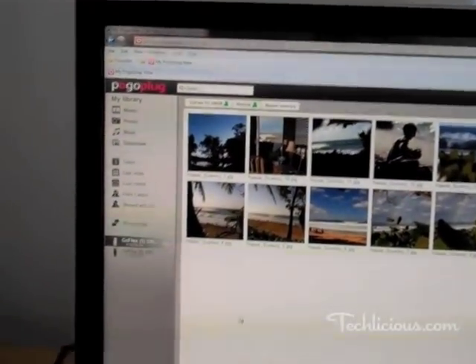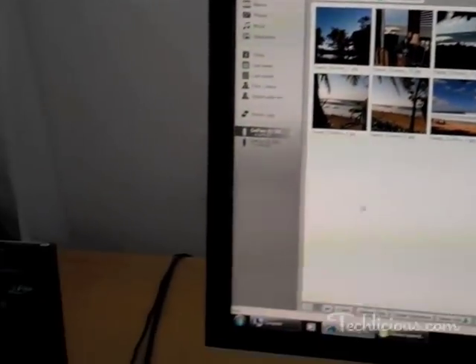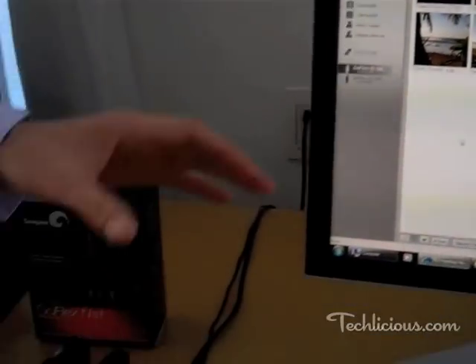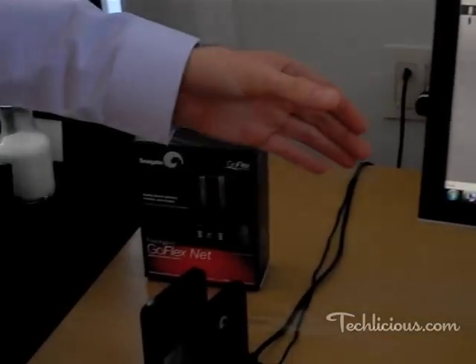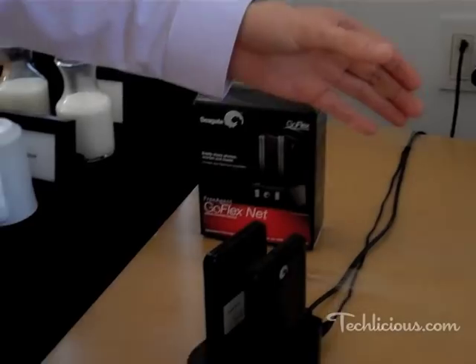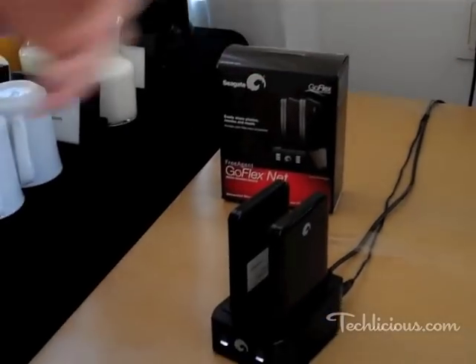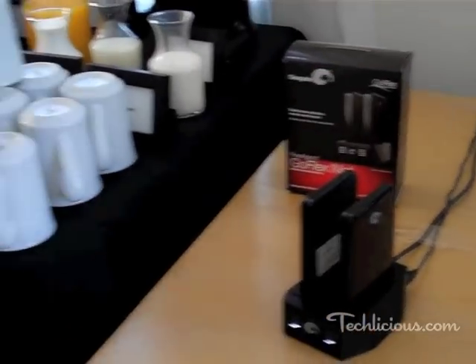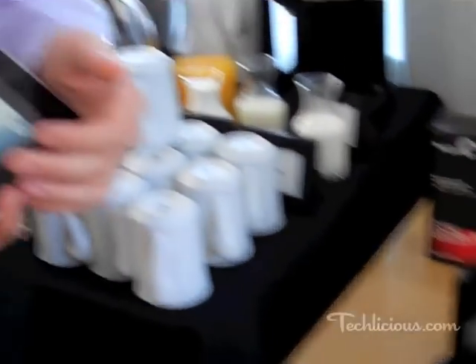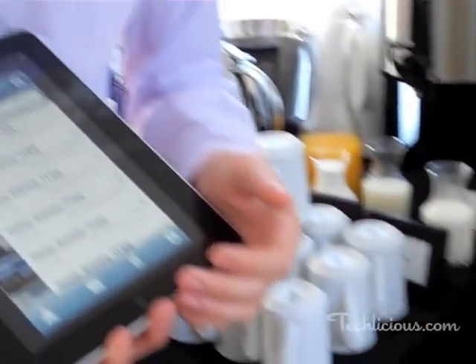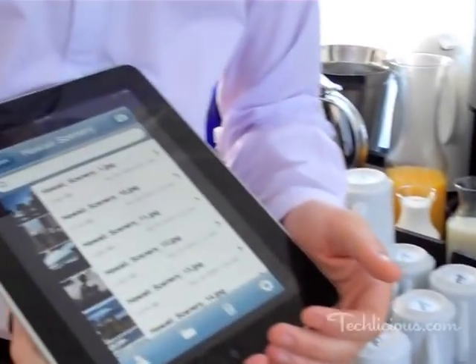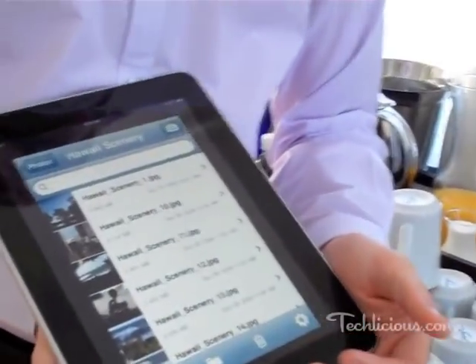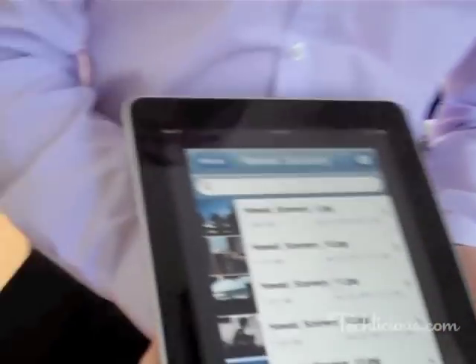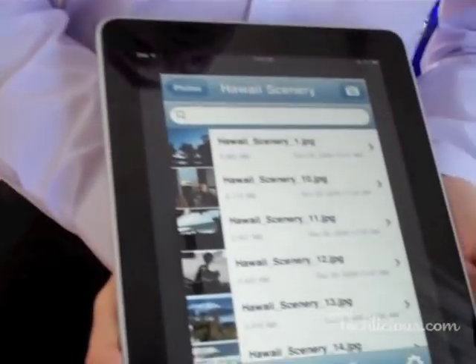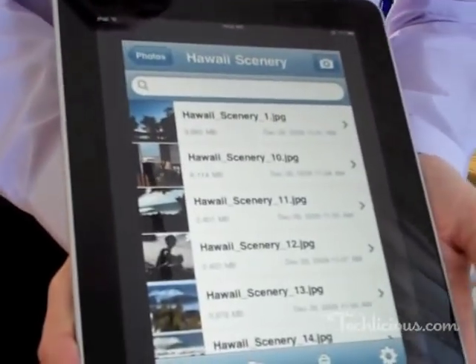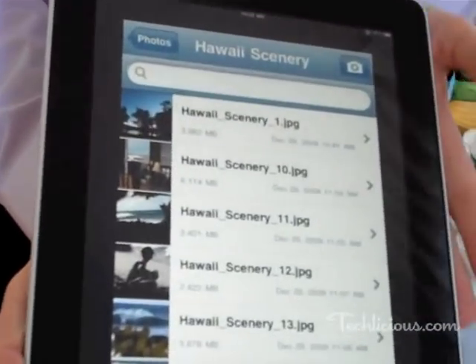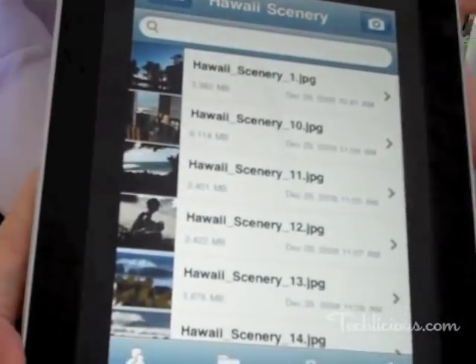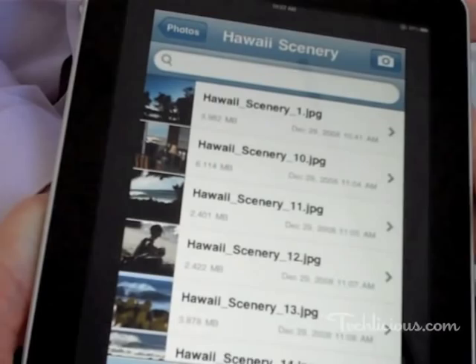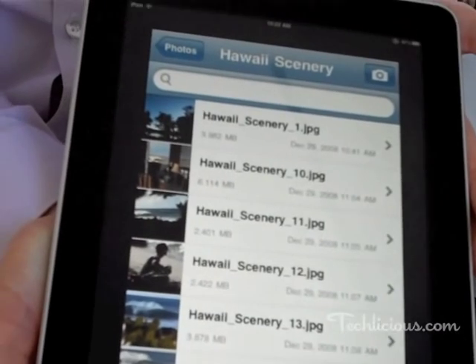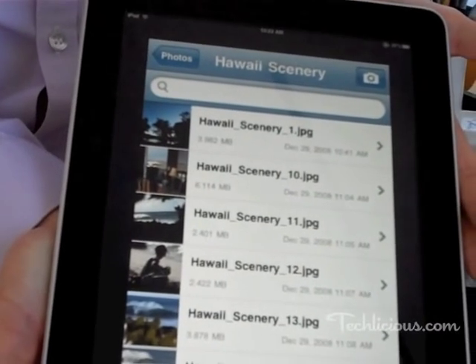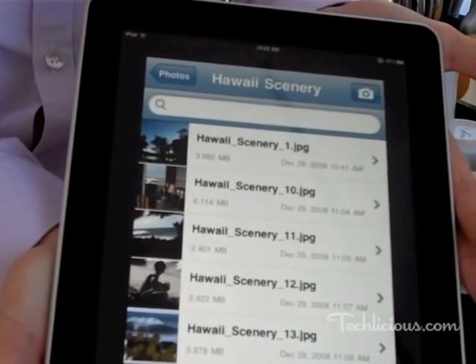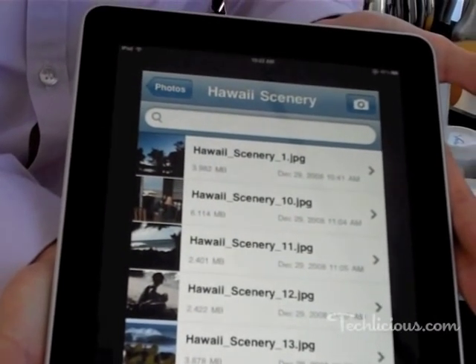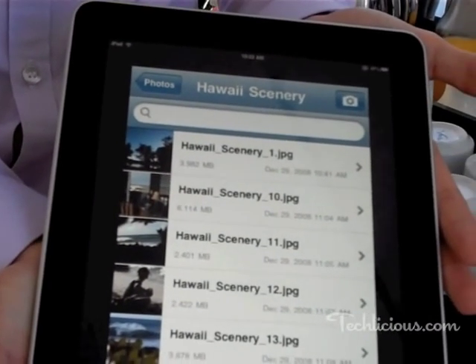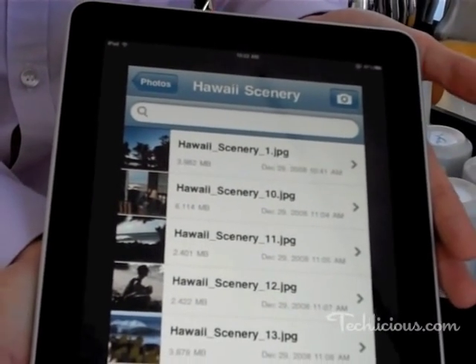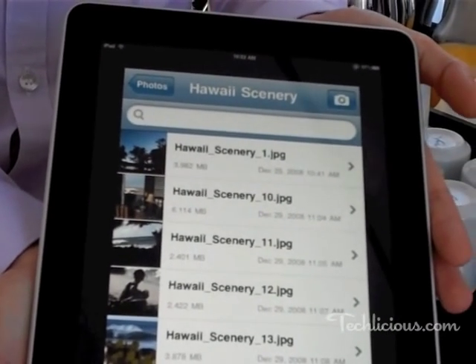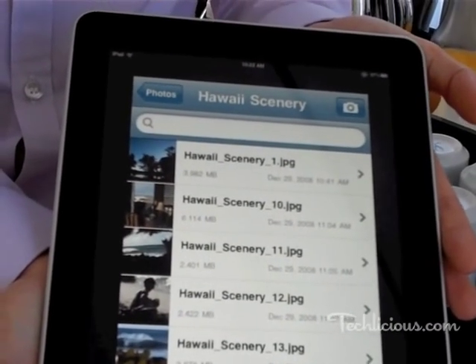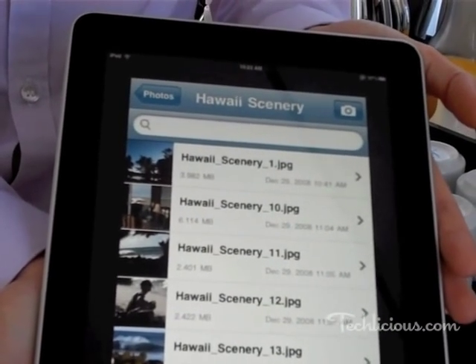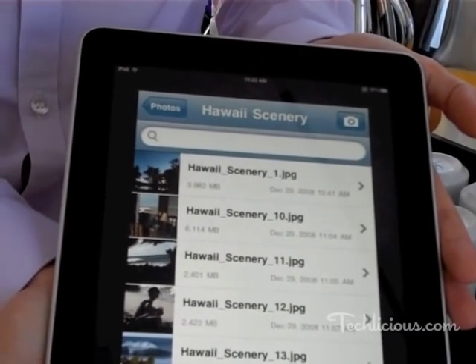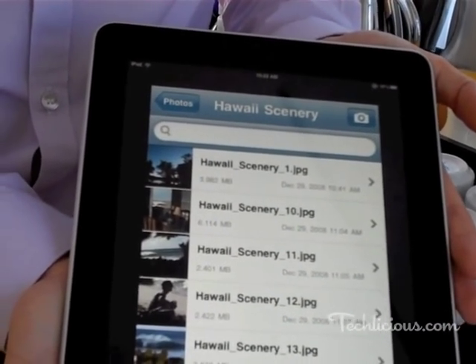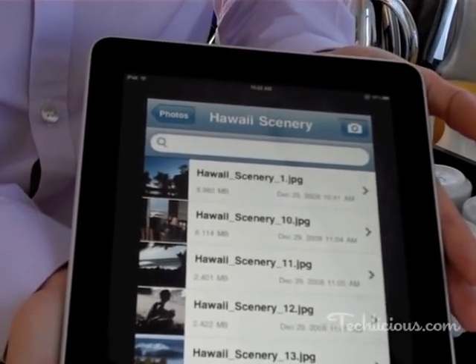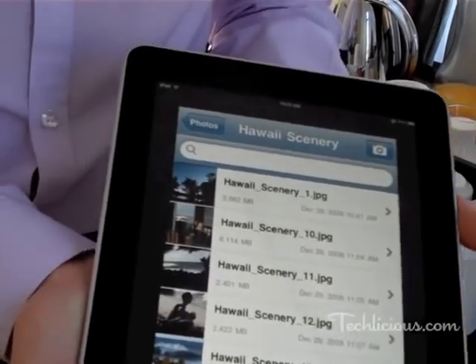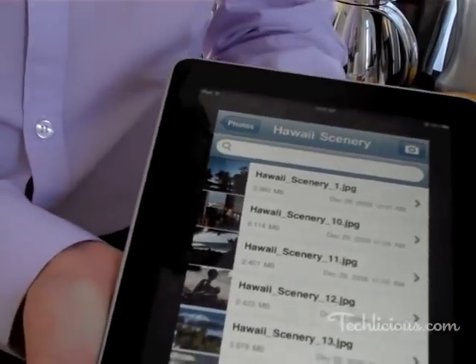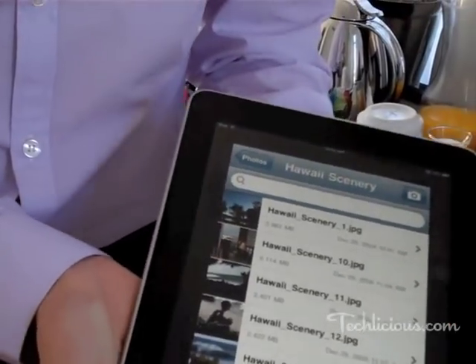Whether you're from any computer inside your home, or even over the internet while outside the home. This is also an example of how you could be accessing files remotely with an iPad, an iPhone, an Android device, Blackberry, or even Palm.